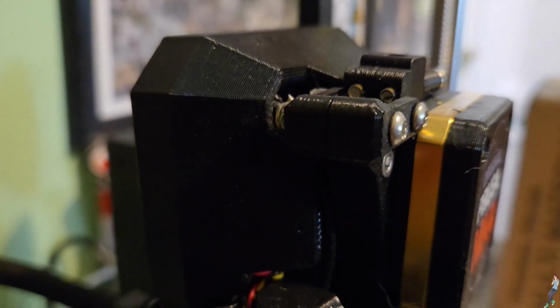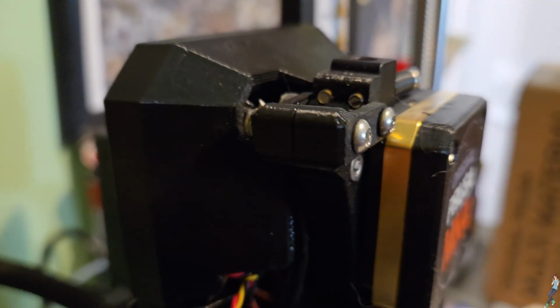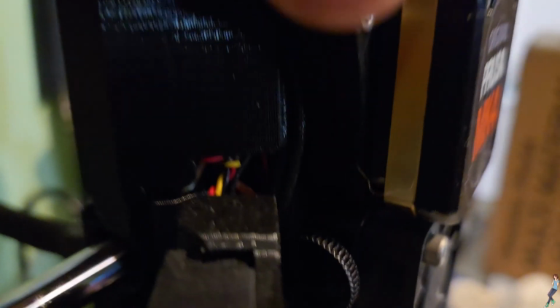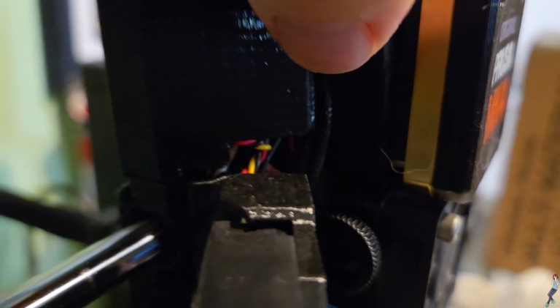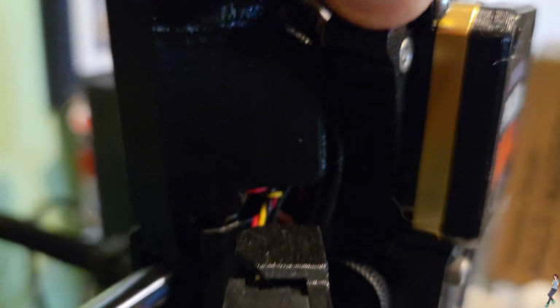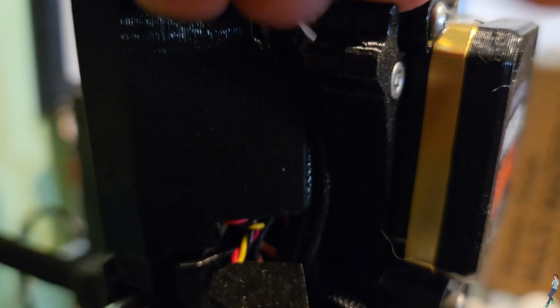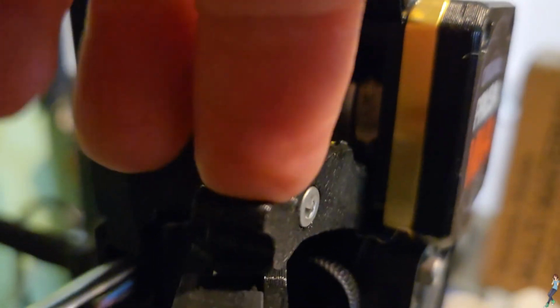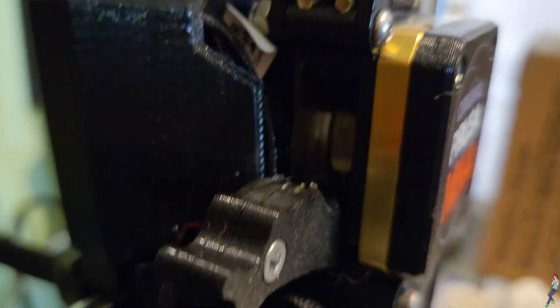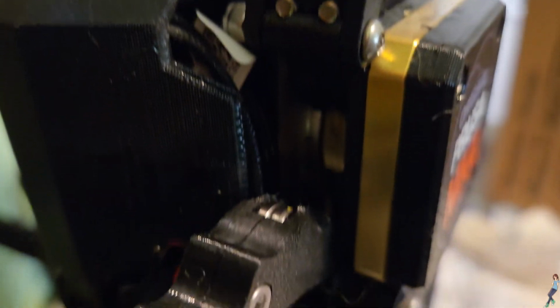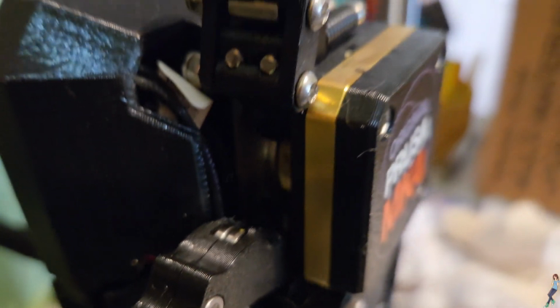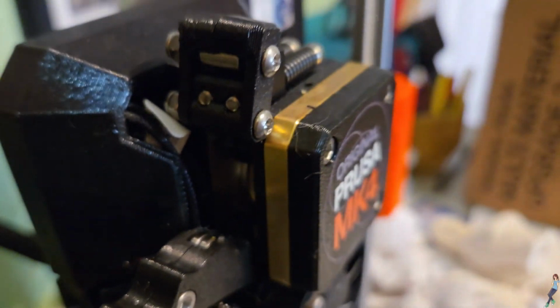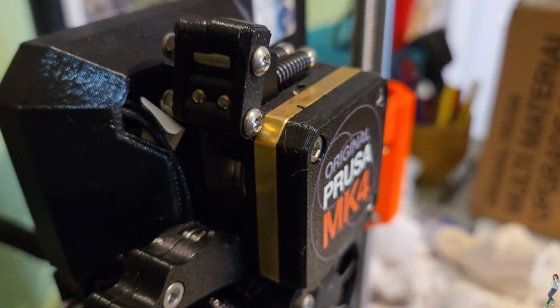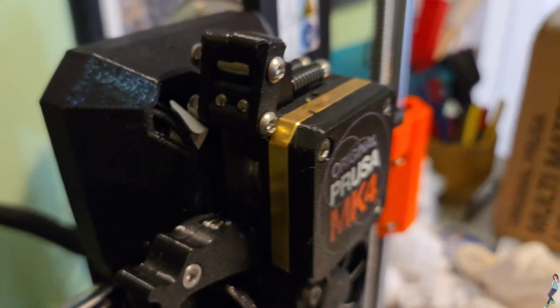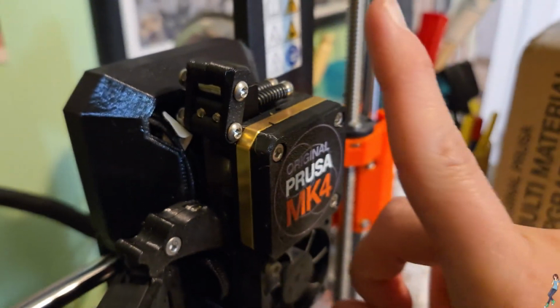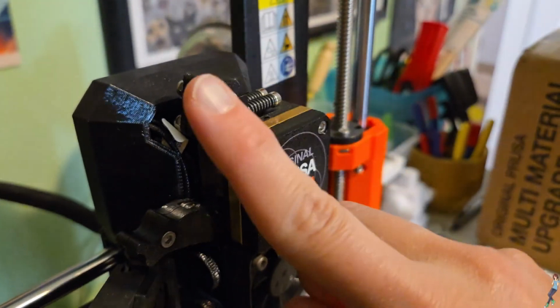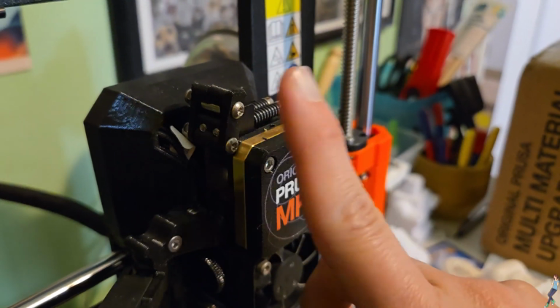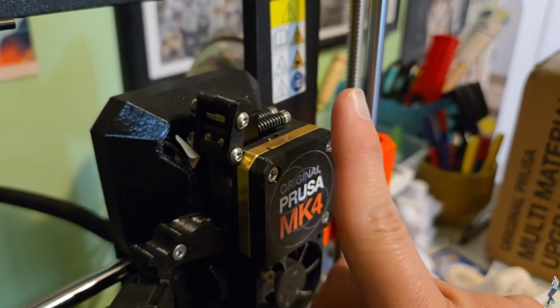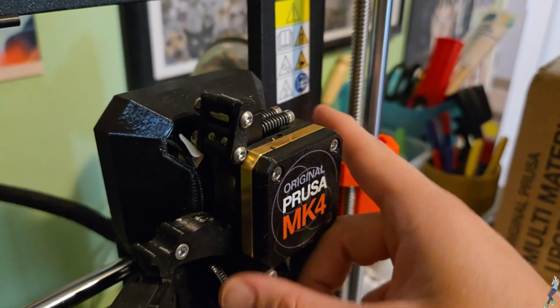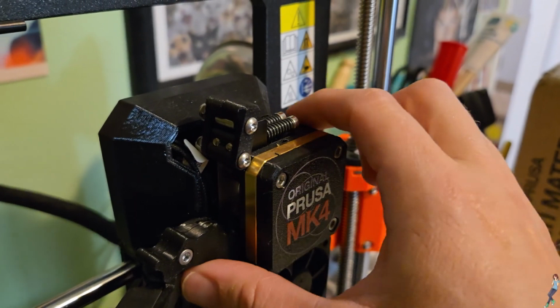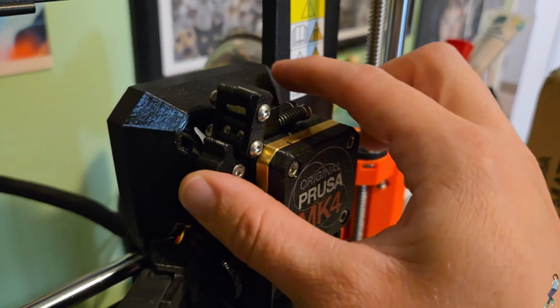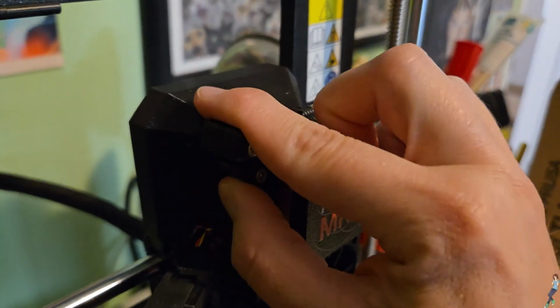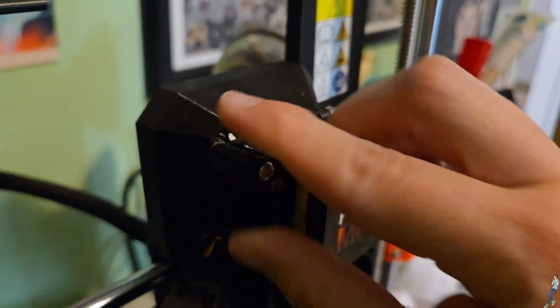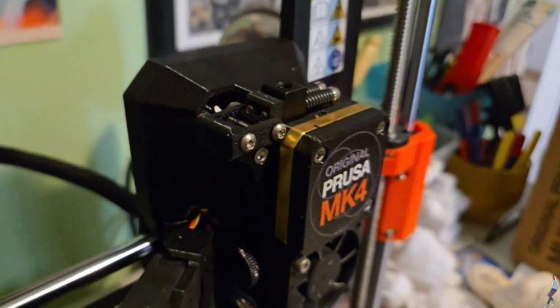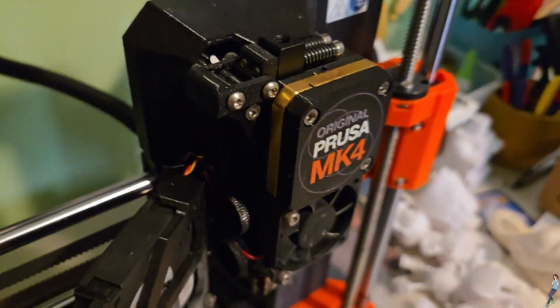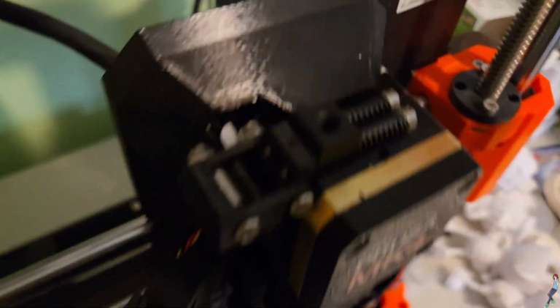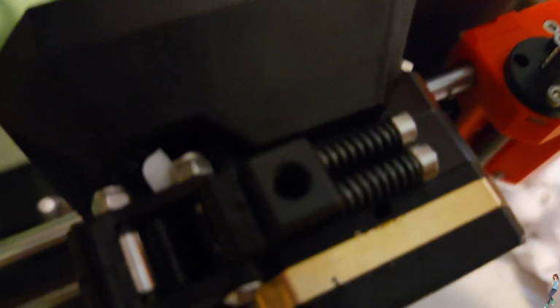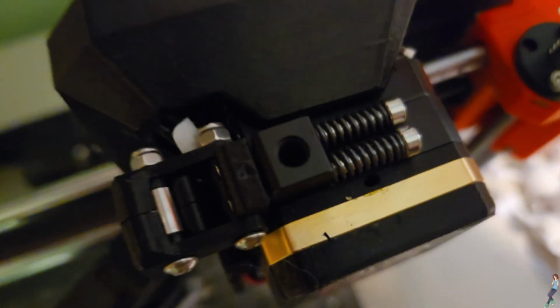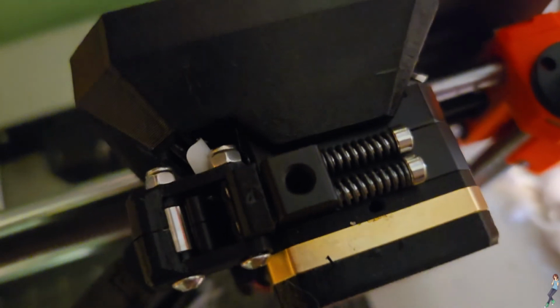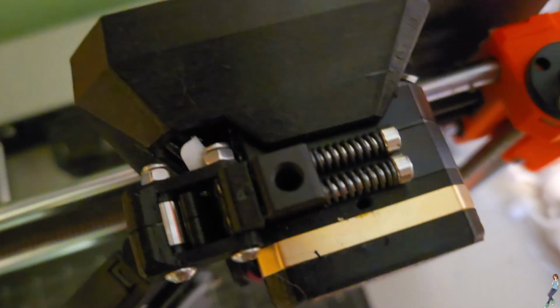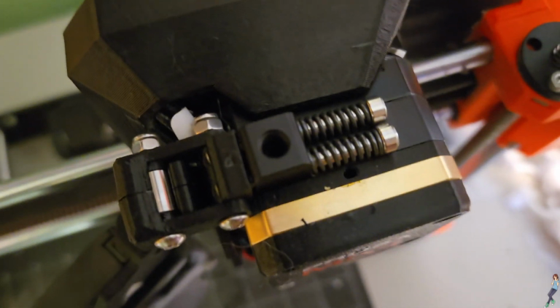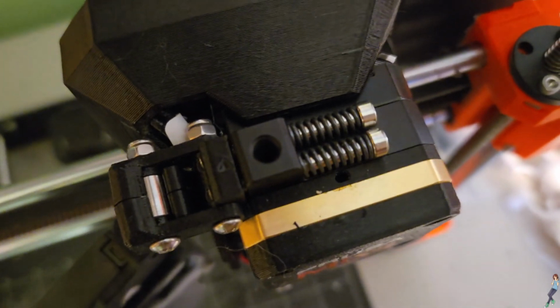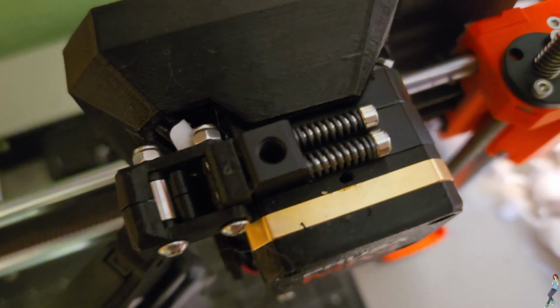Before we begin, know that you should absolutely not, under any circumstances, try to unclog your printer through the filament hole at the top. This will destroy your gears and won't even reach the clog. This is how you unclog almost every other printer in the world — but not this one. Don't do it.